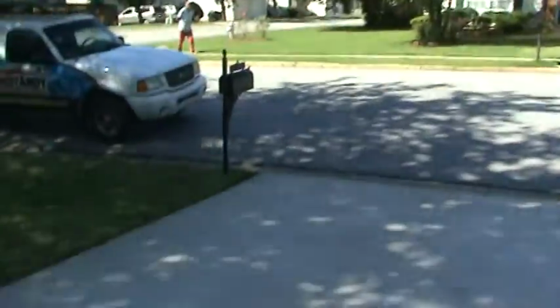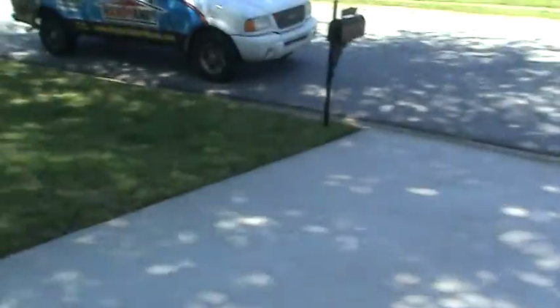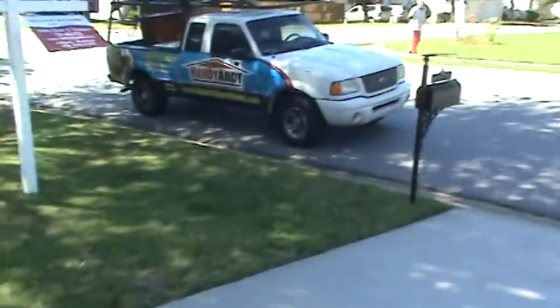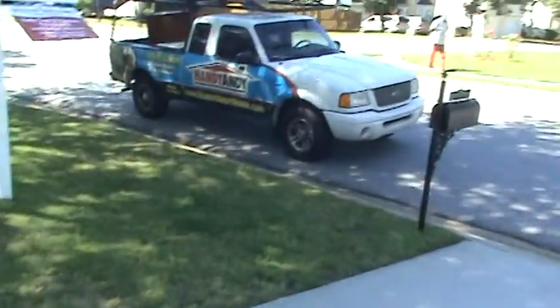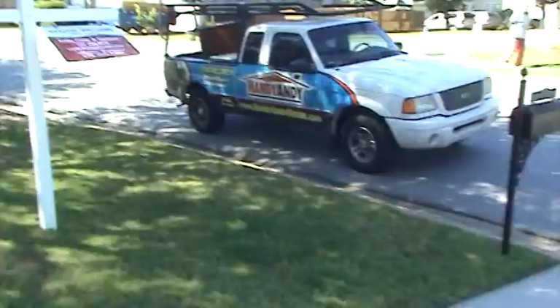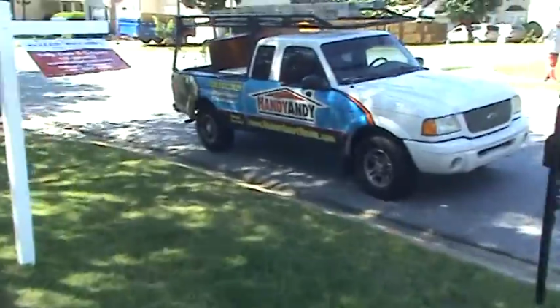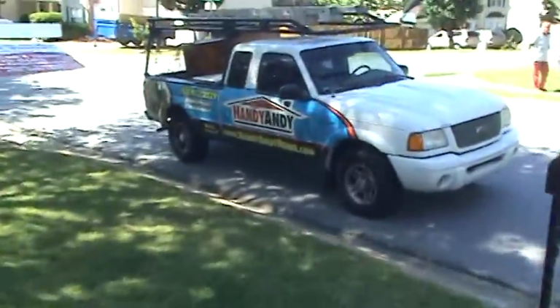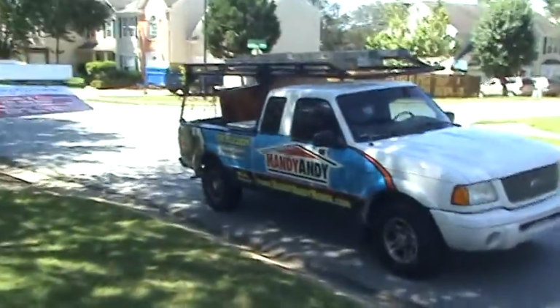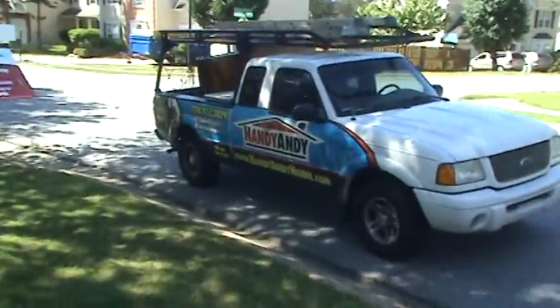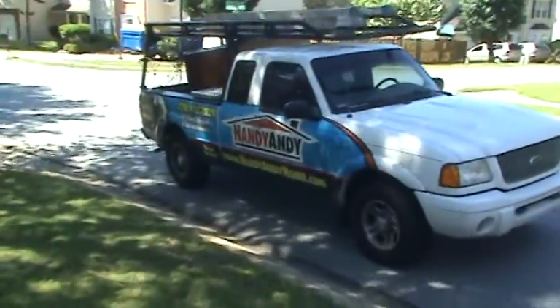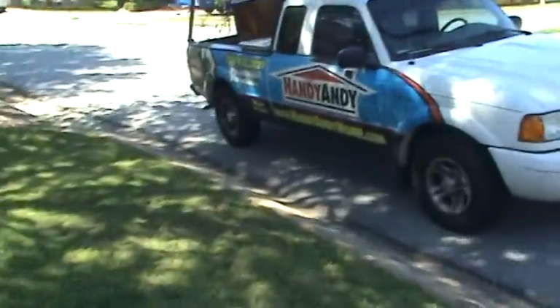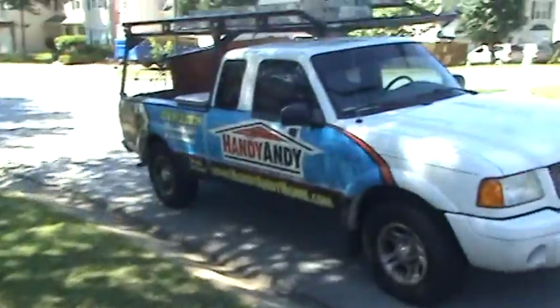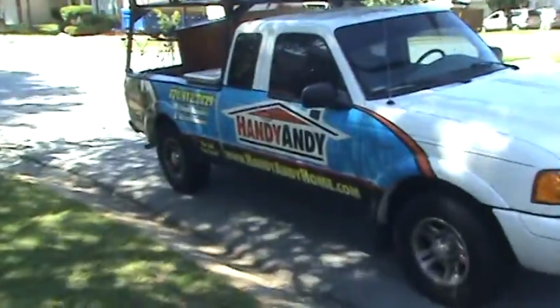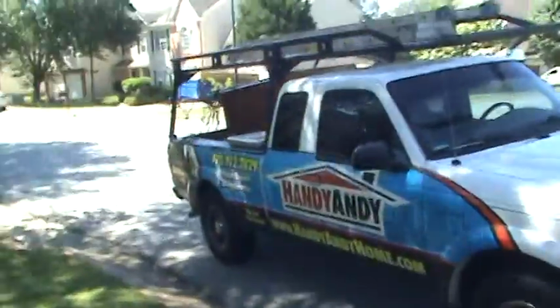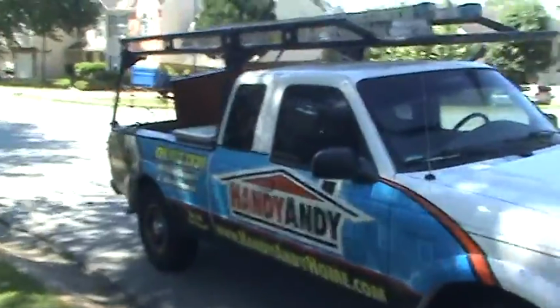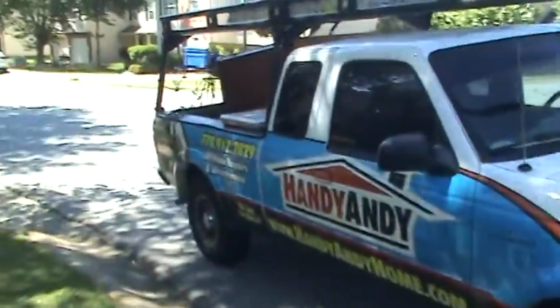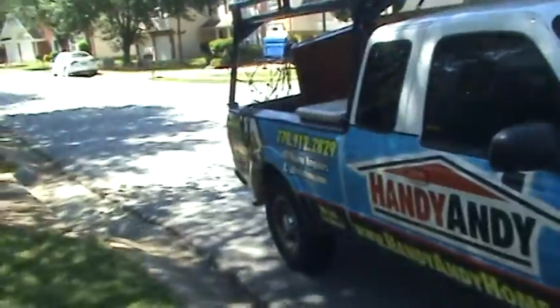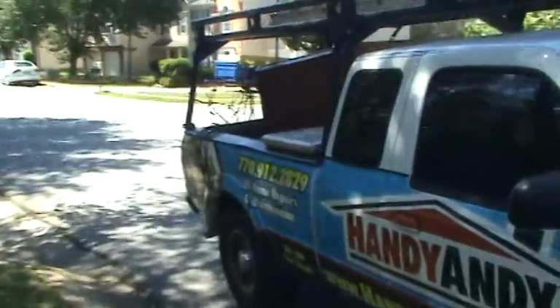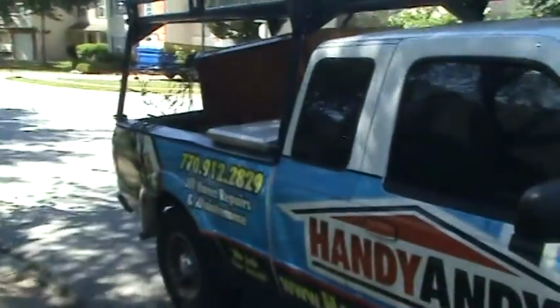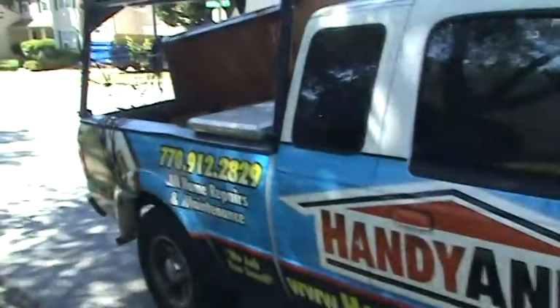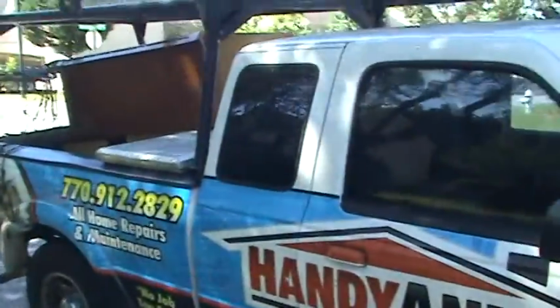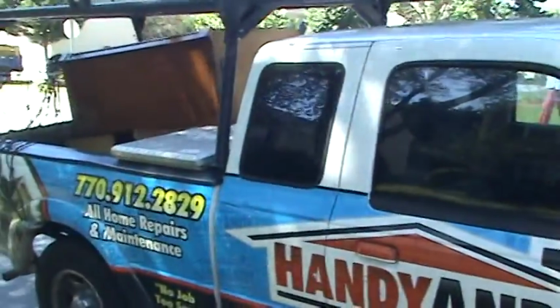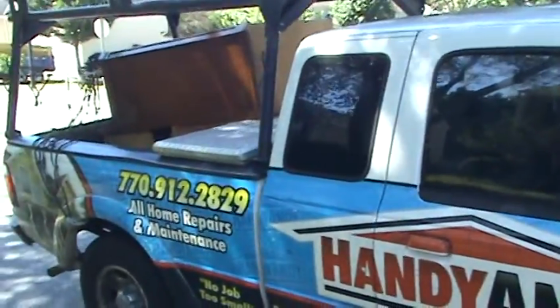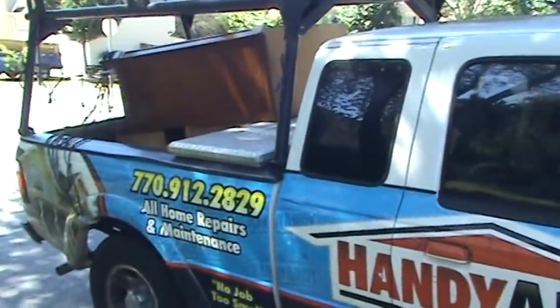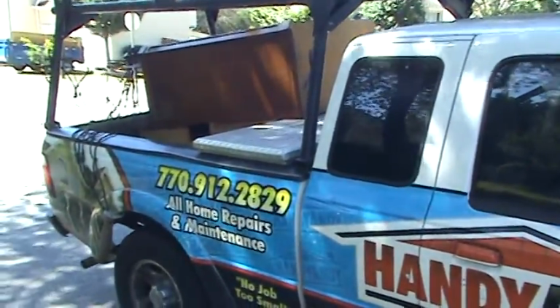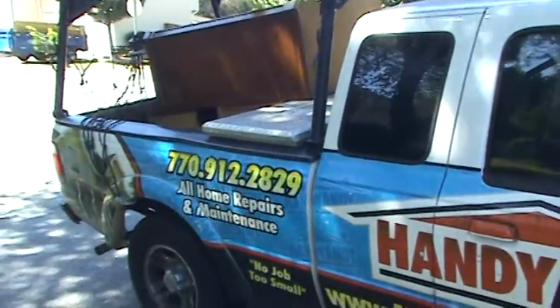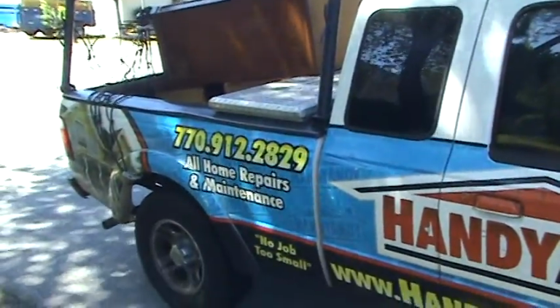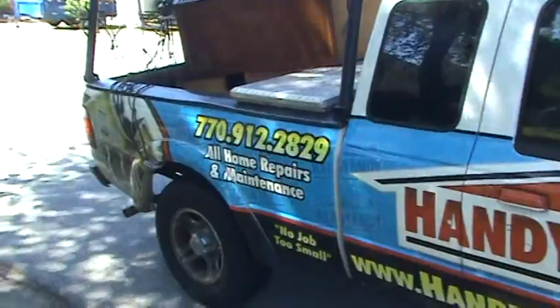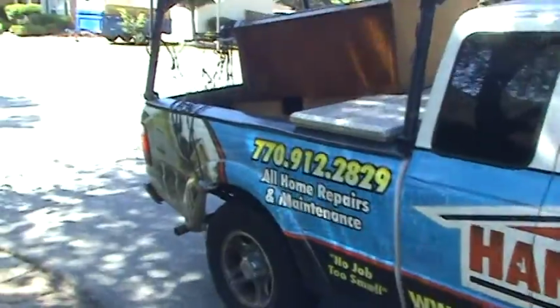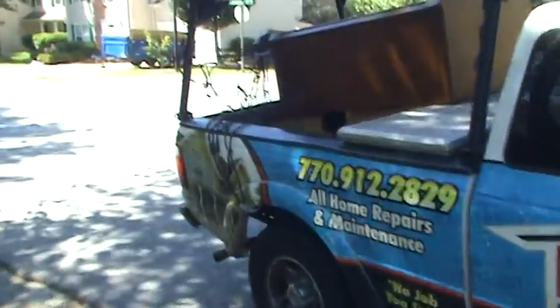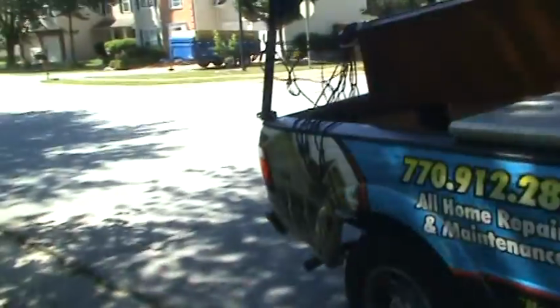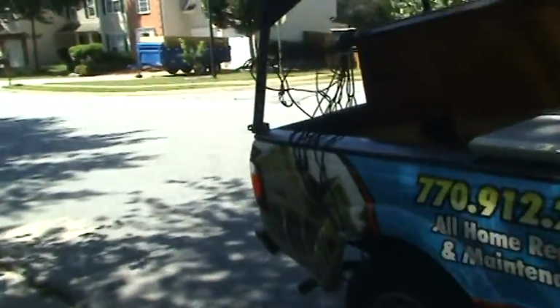We pretty much do everything. We've done it for 25 years here in Atlanta. We do plumbing, electrical, painting, roof repairs — you name it, we do it. HandyAndyHome.com, 770-912-2829. See you at the next house, bye for now.